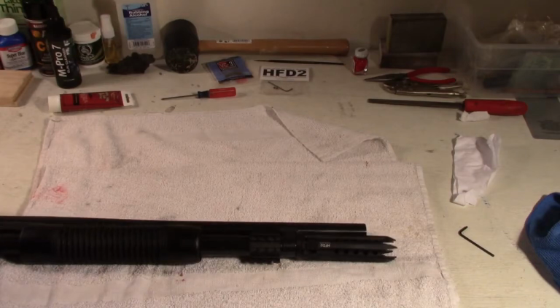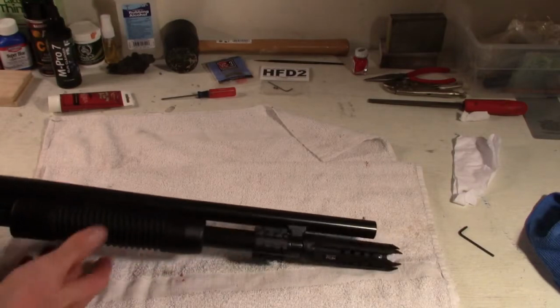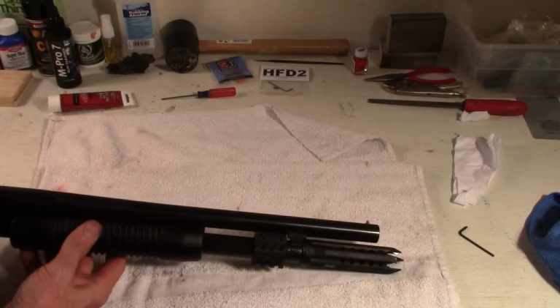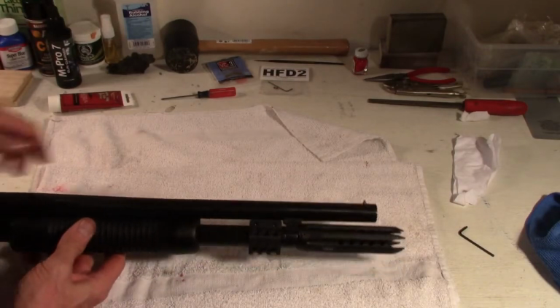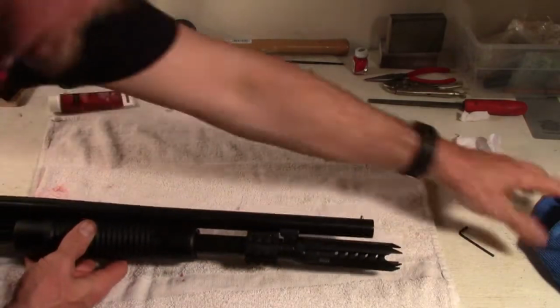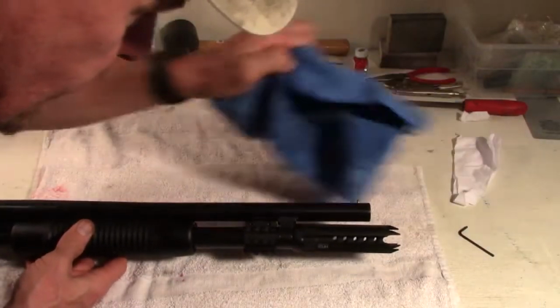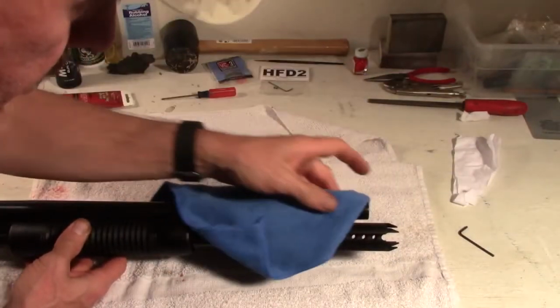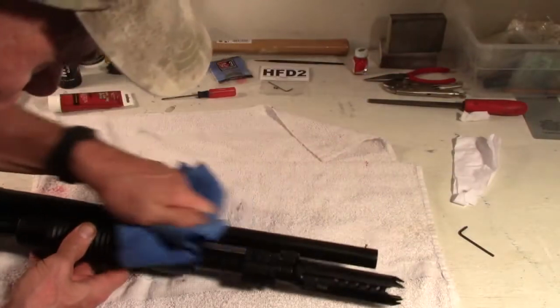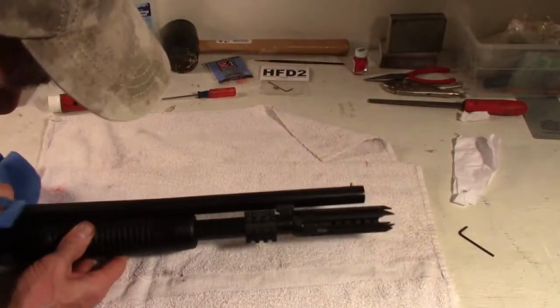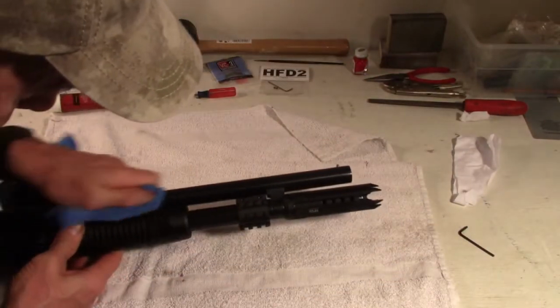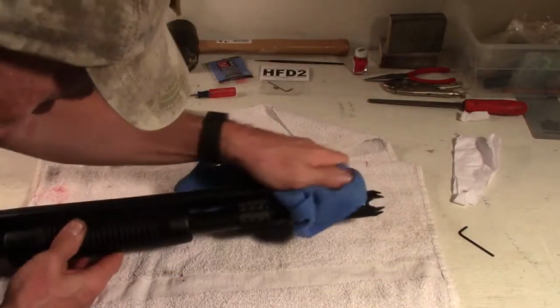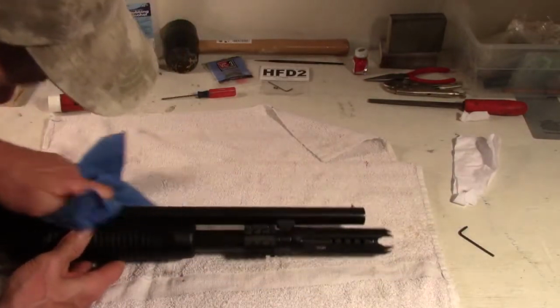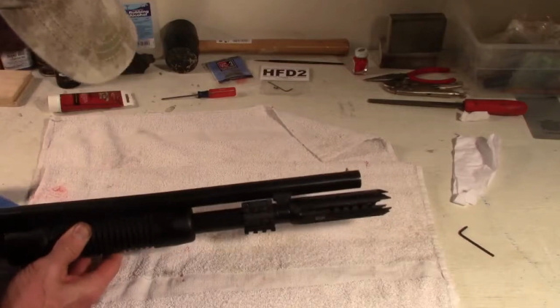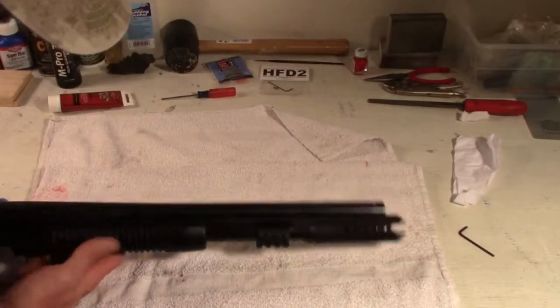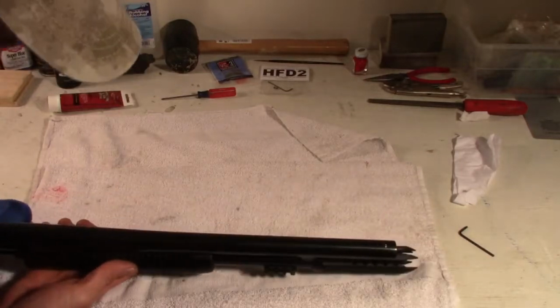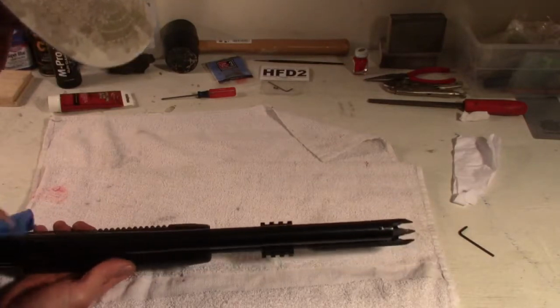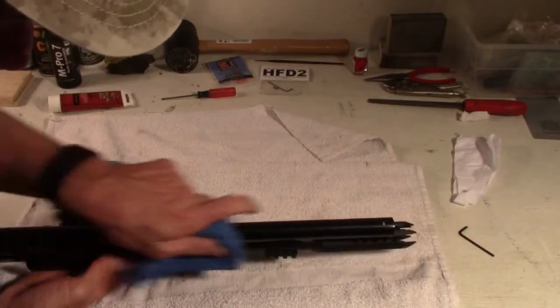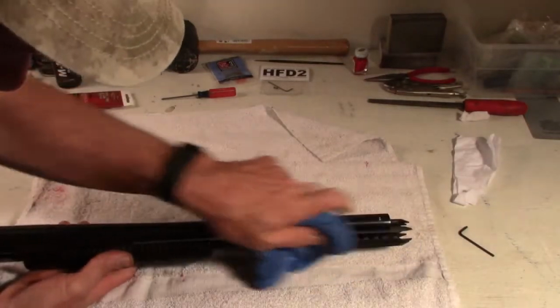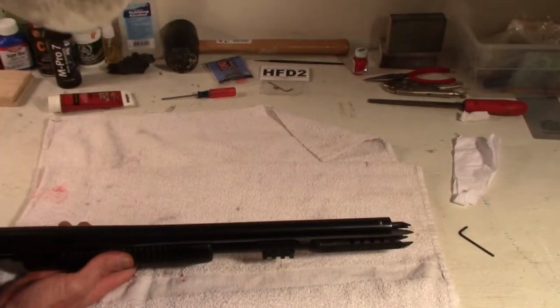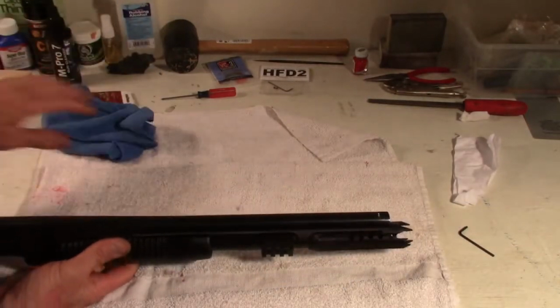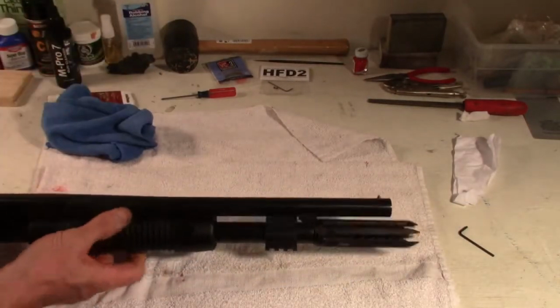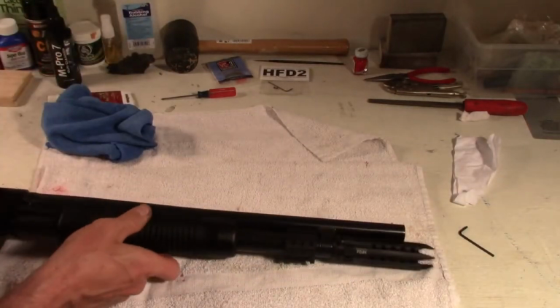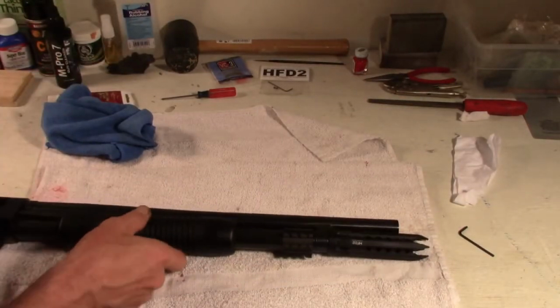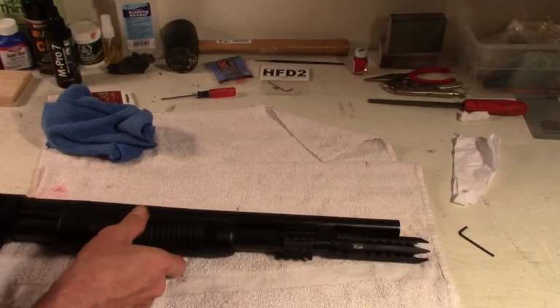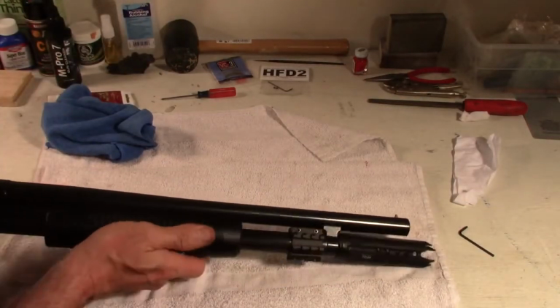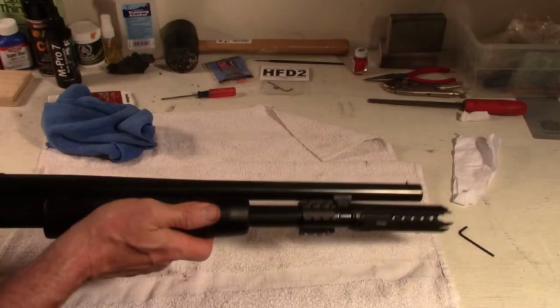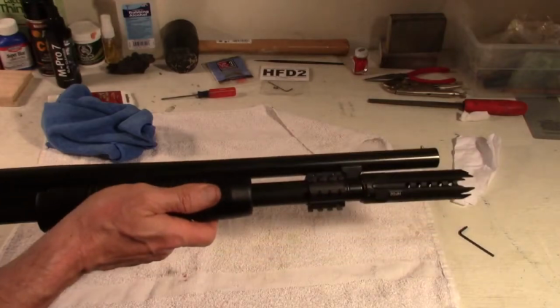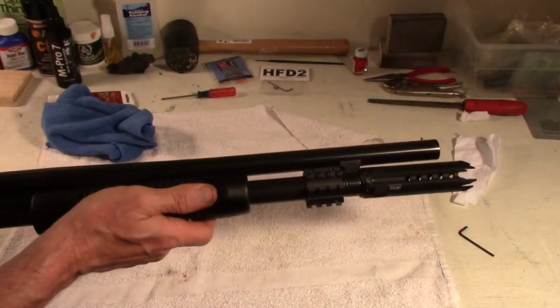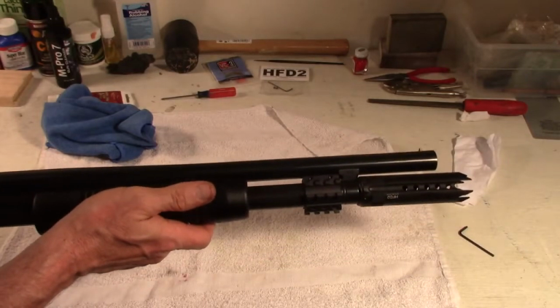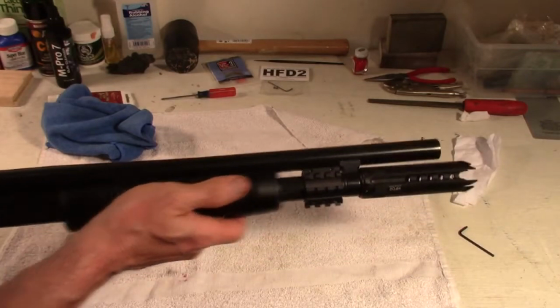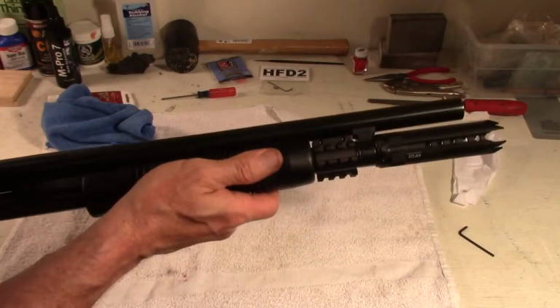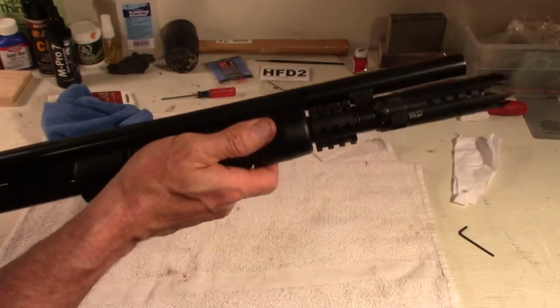Barrel is mounted. It looks very well. All the surface rust is gone. I might coat it with a little bit of oil before I put it in storage — which isn't going to be stored for very long because I like to shoot.